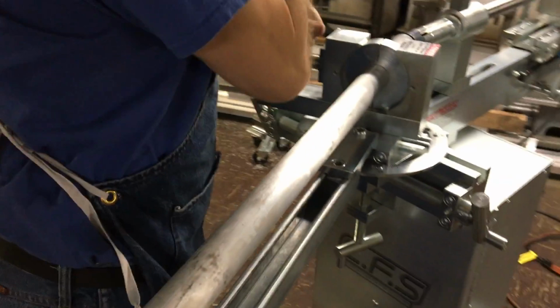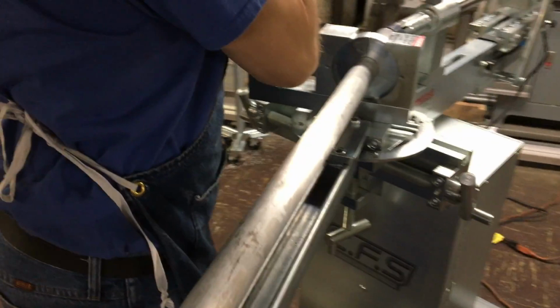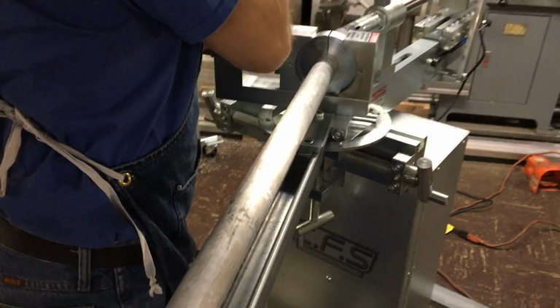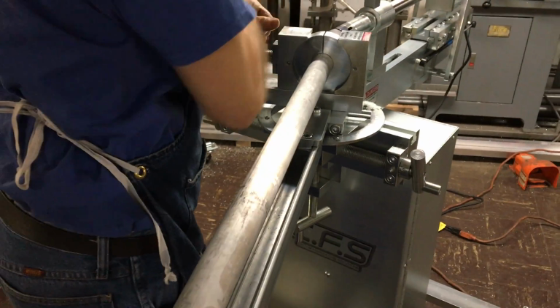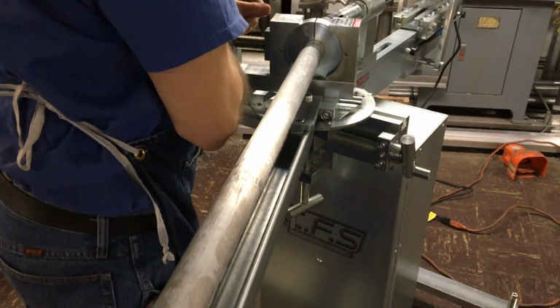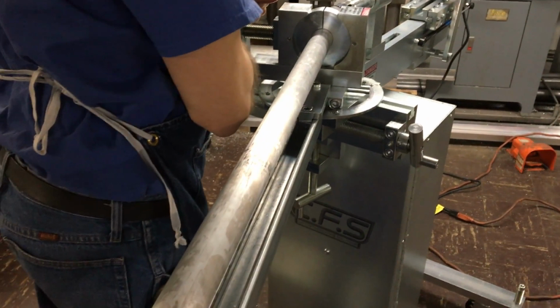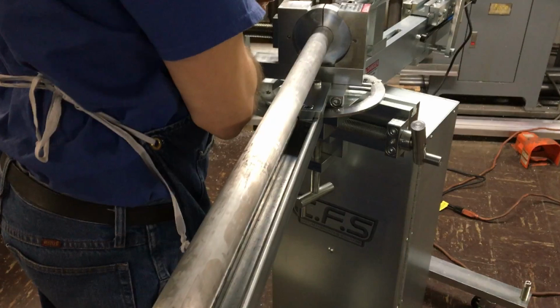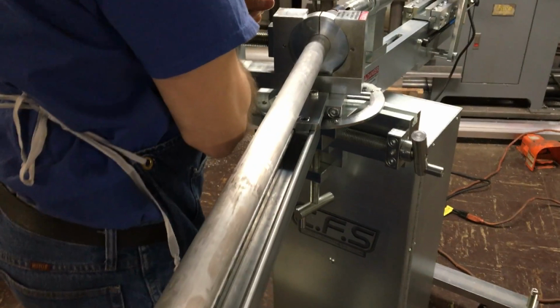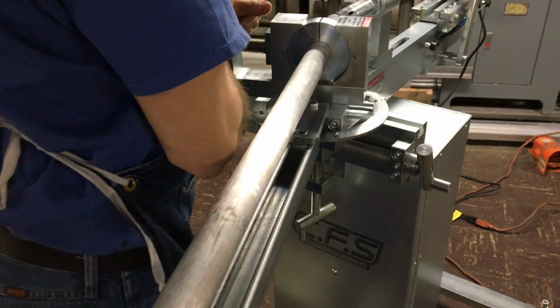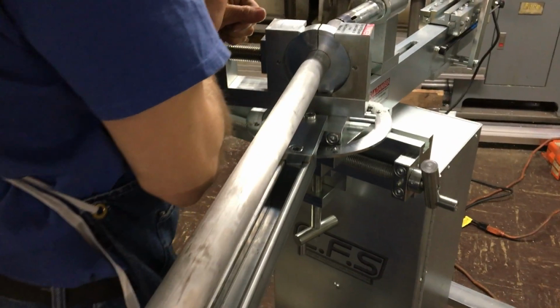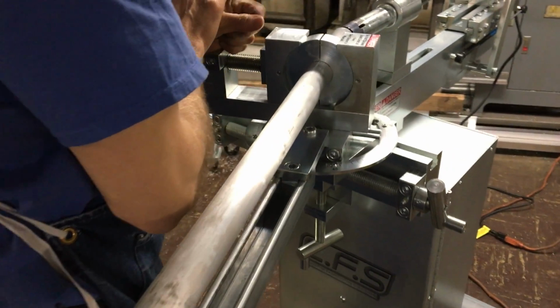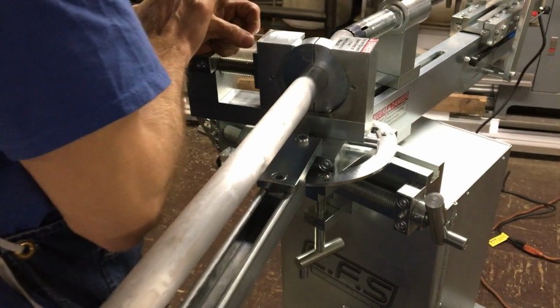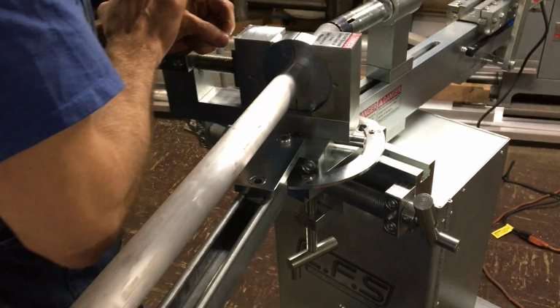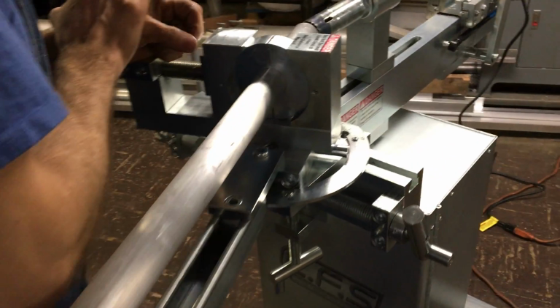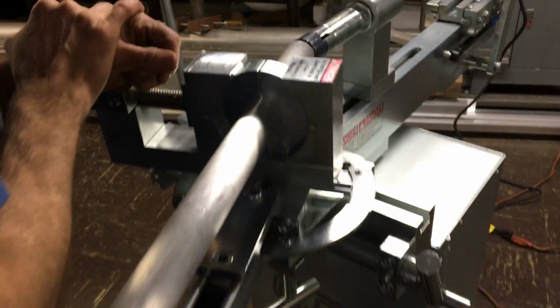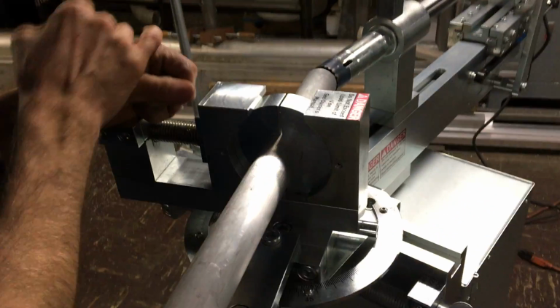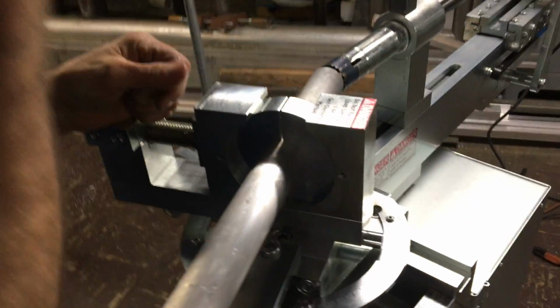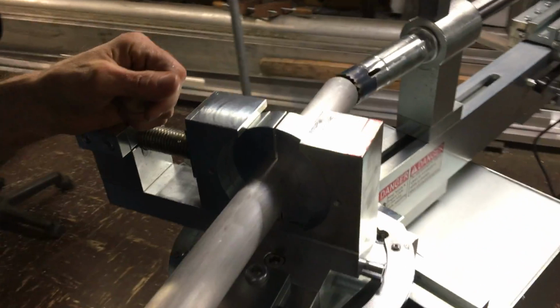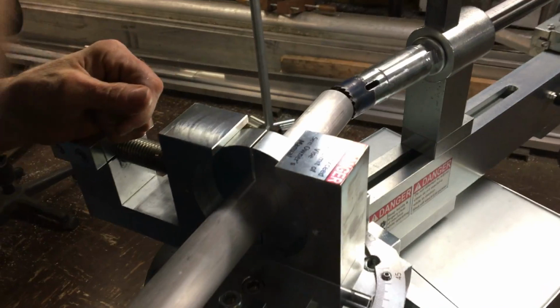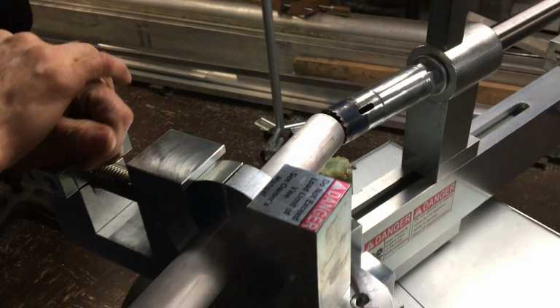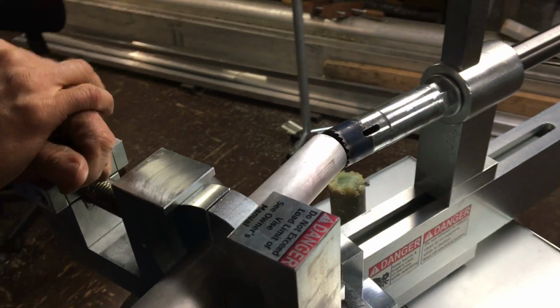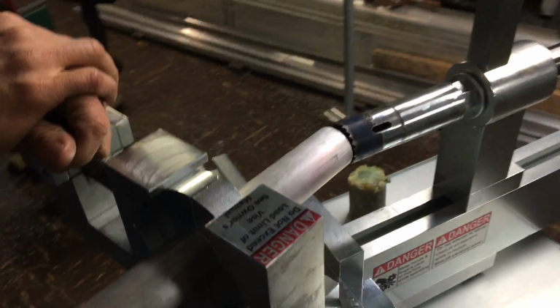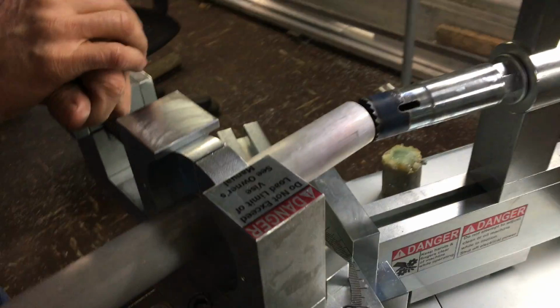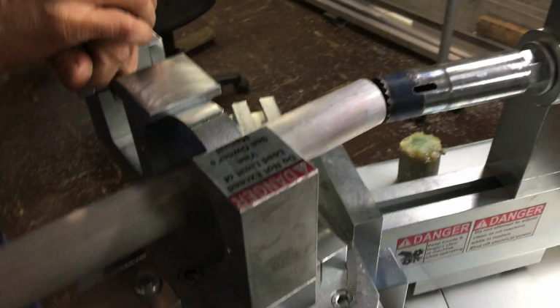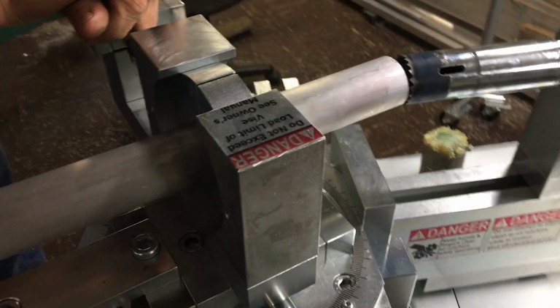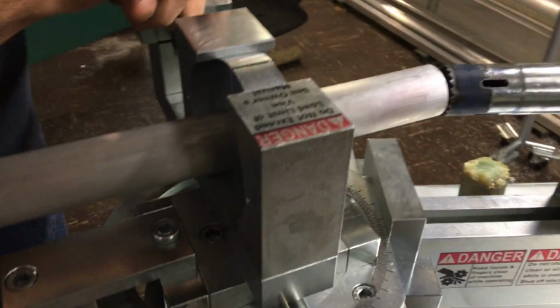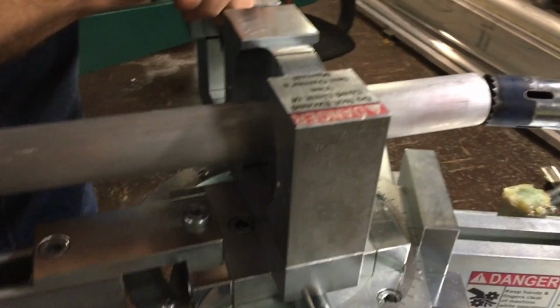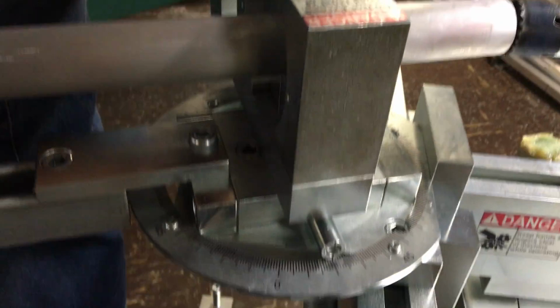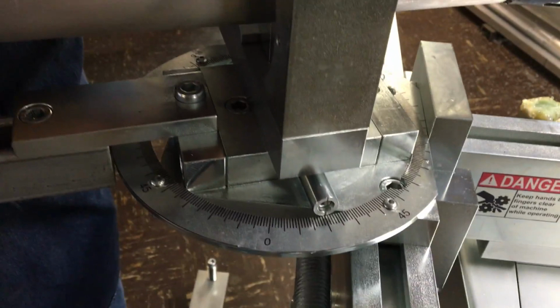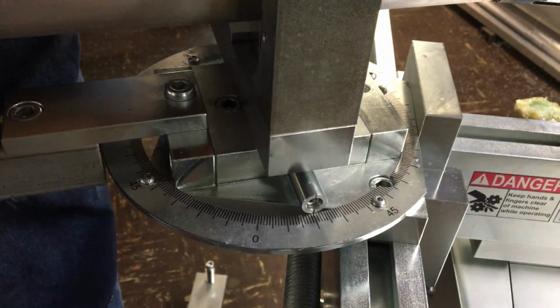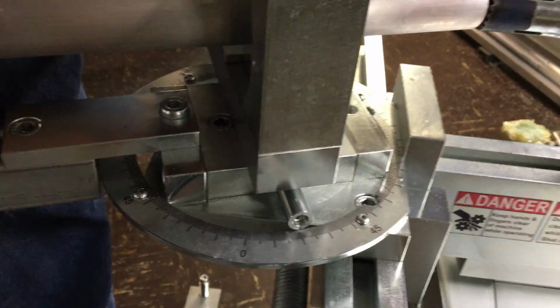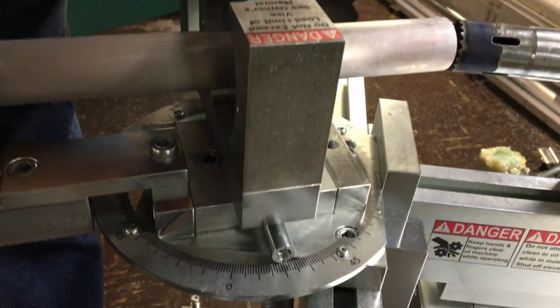The angle we're cutting is 70 degrees. The tube diameter is one and a half. We're using the proprietary hole saws that come with the machine and we're going to go right to it.